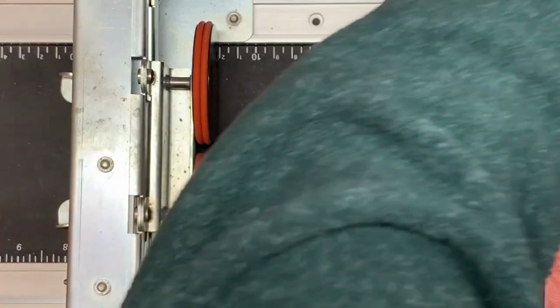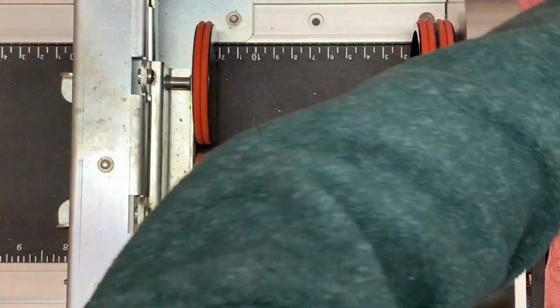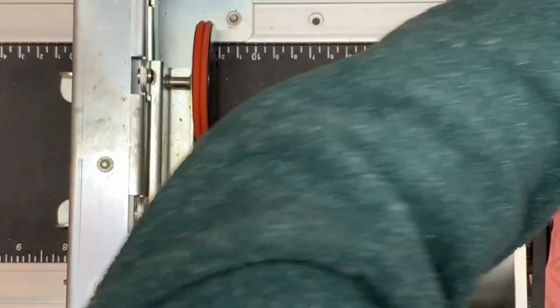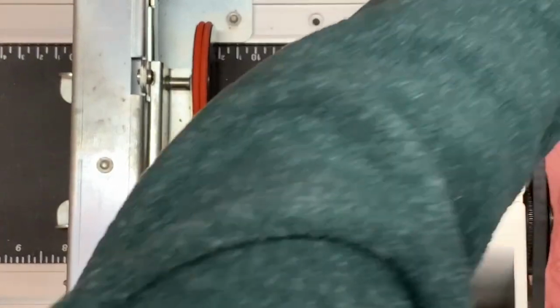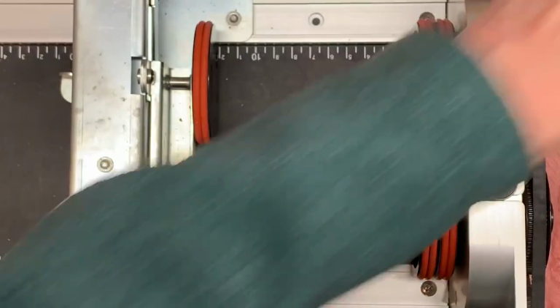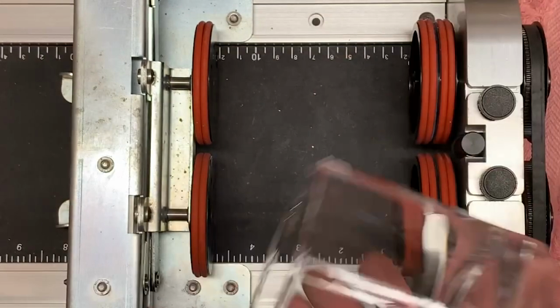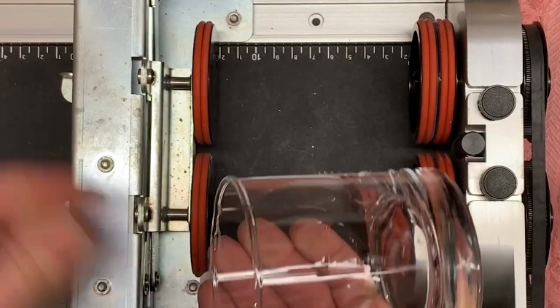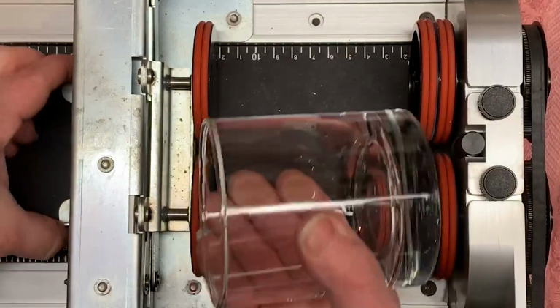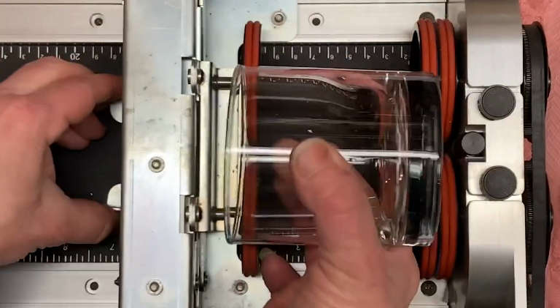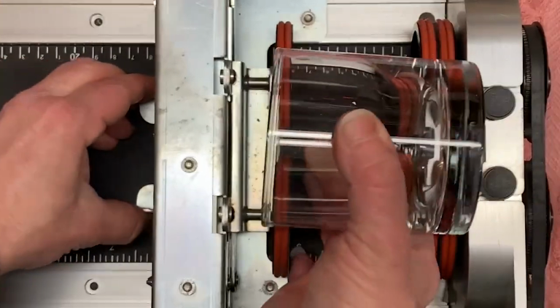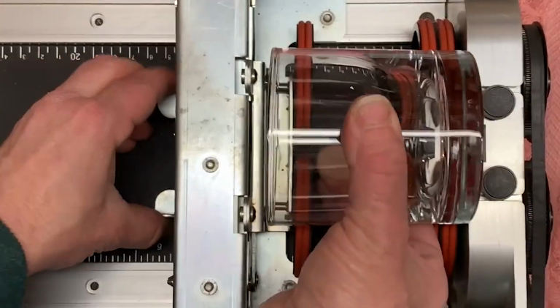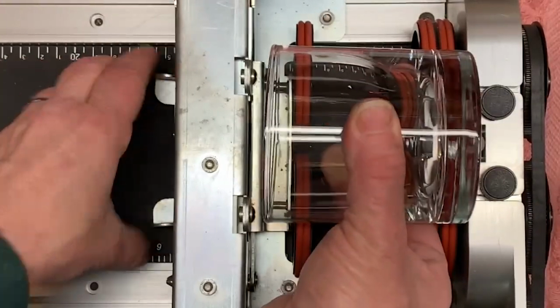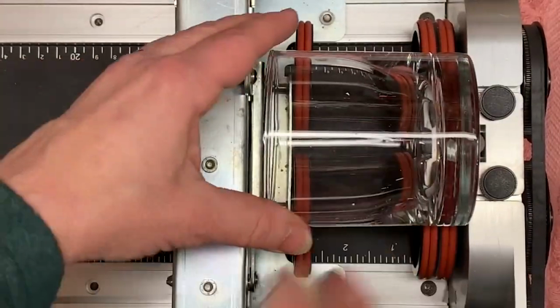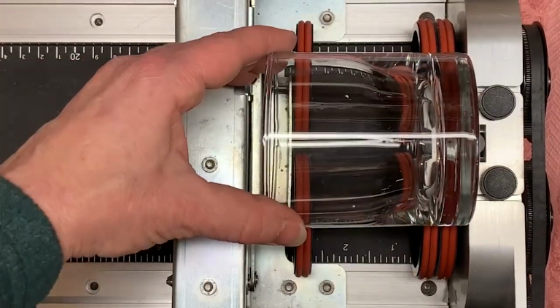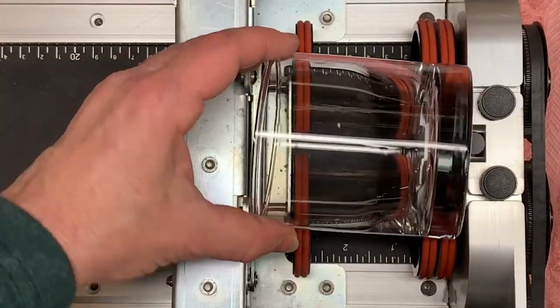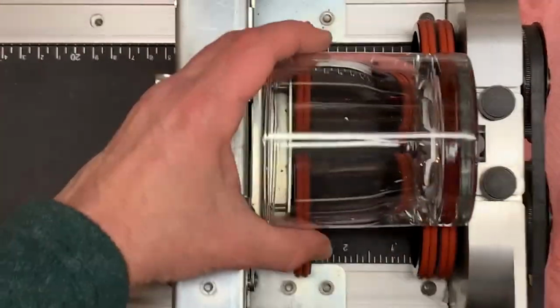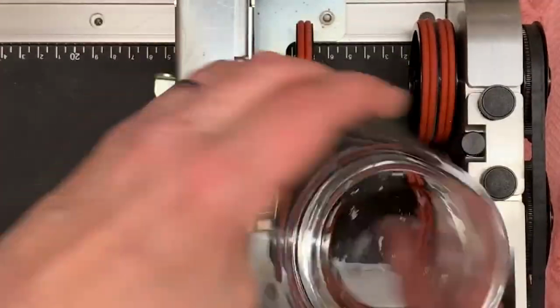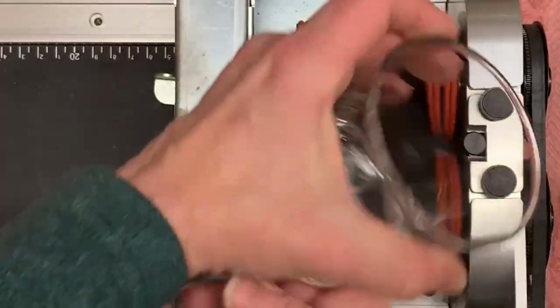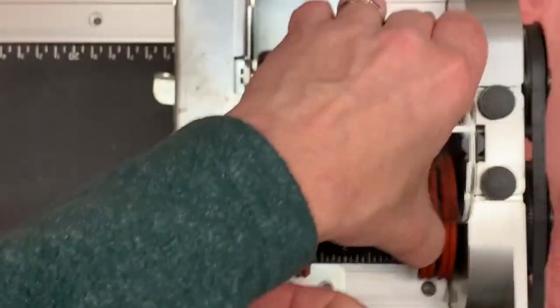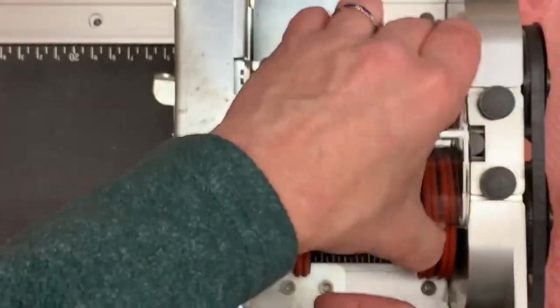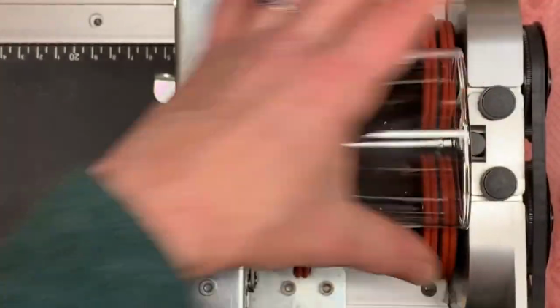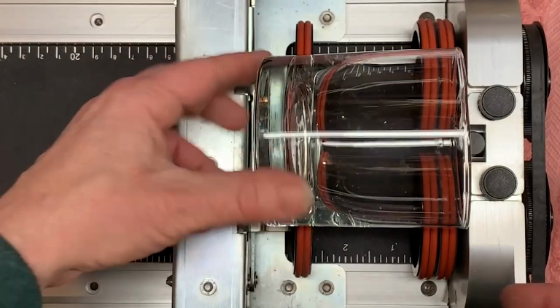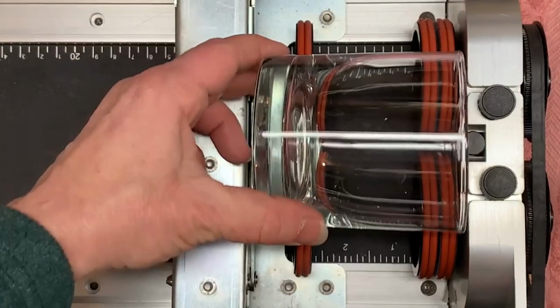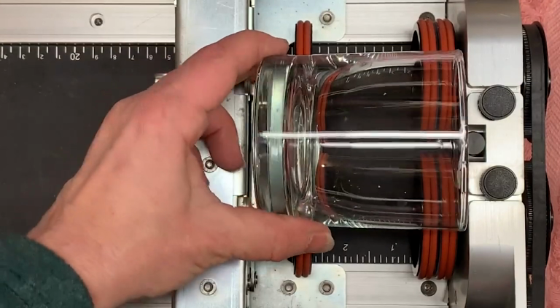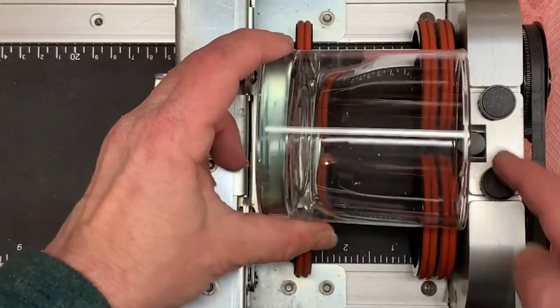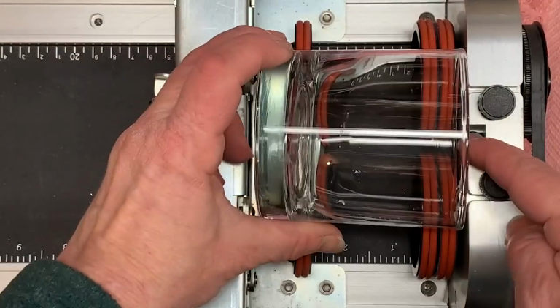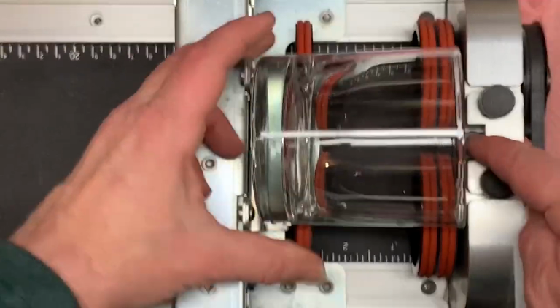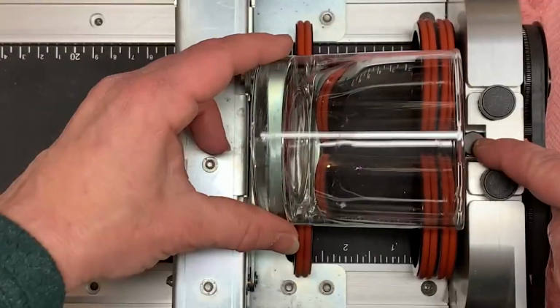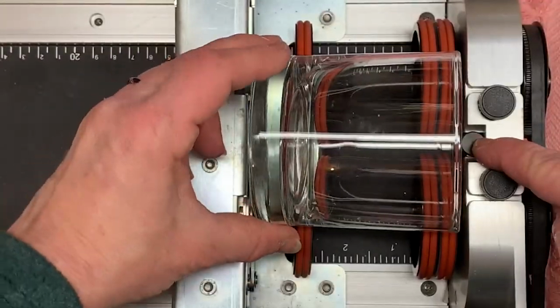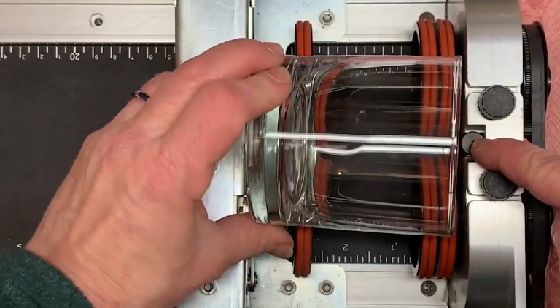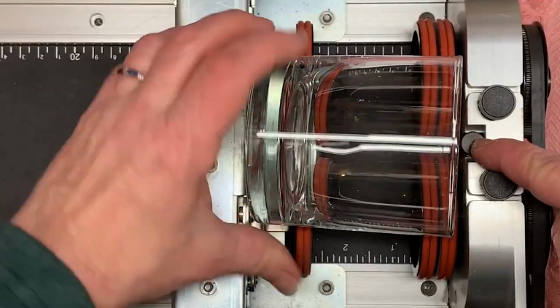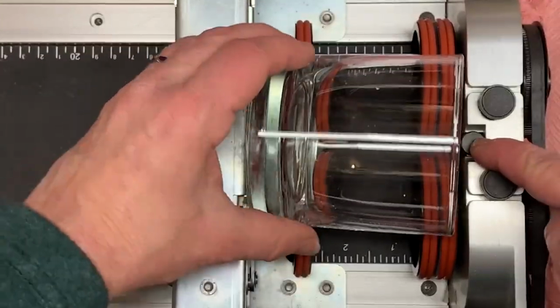Now if you have a normal glass, the glass will sit up against it whether you have it going this way or that way, and it will turn and that post will help keep it in place.